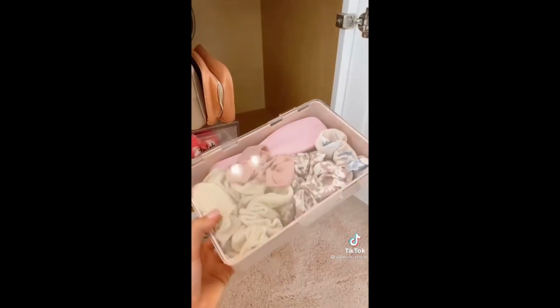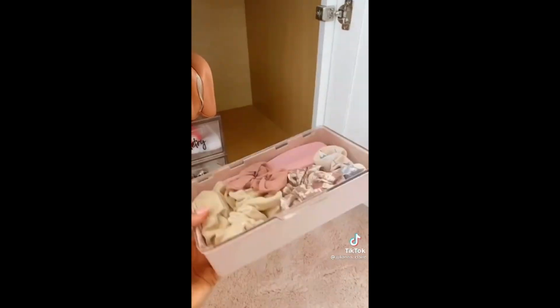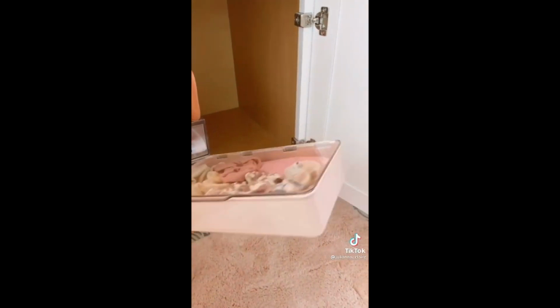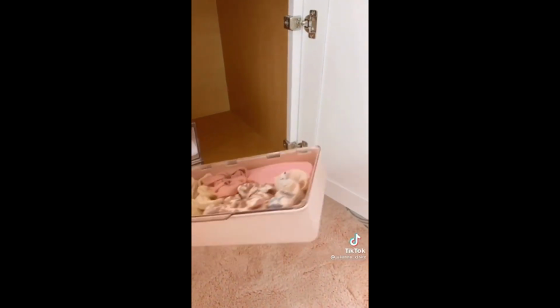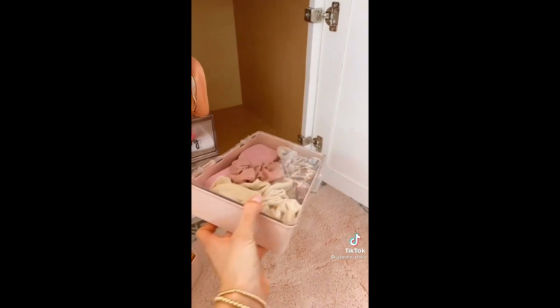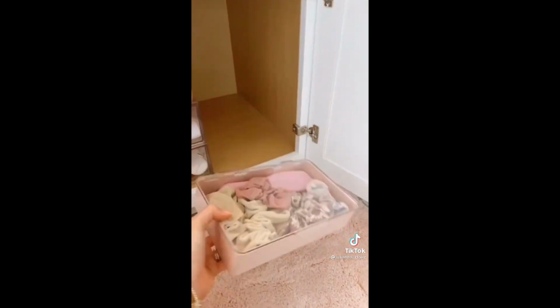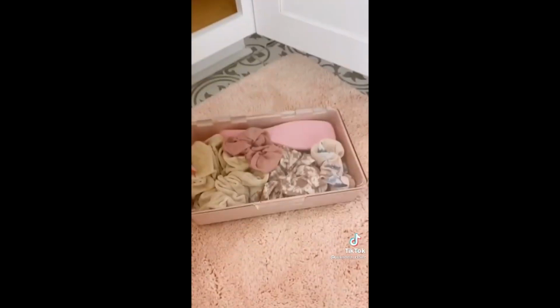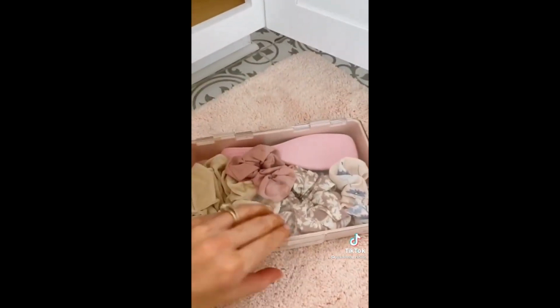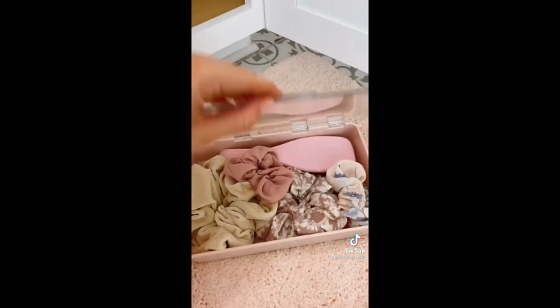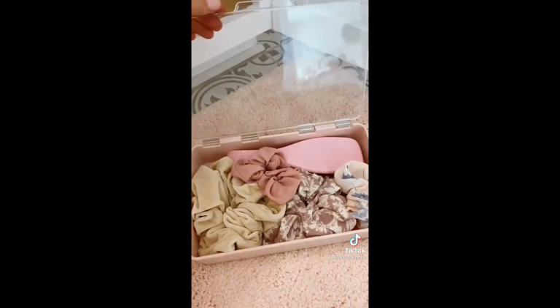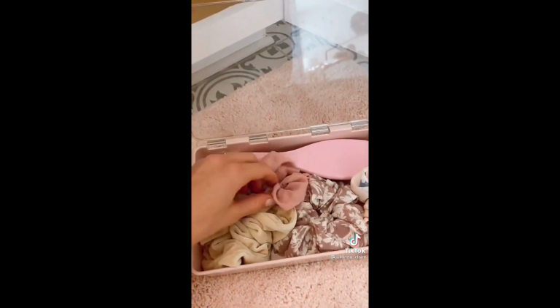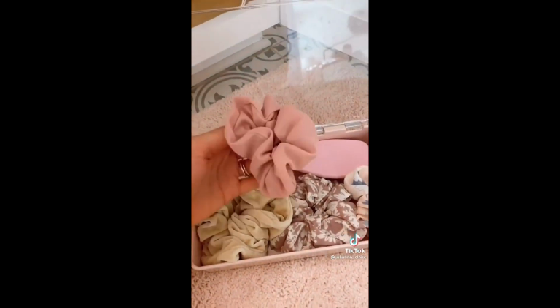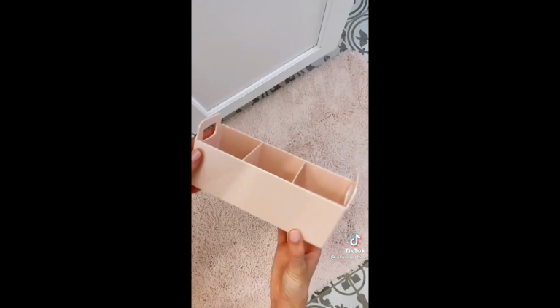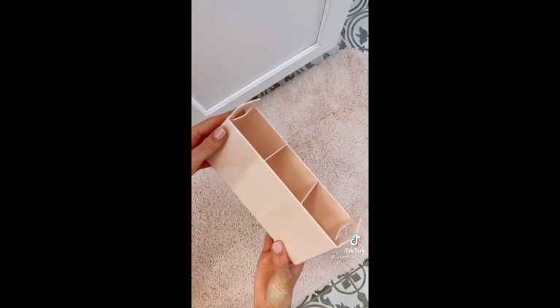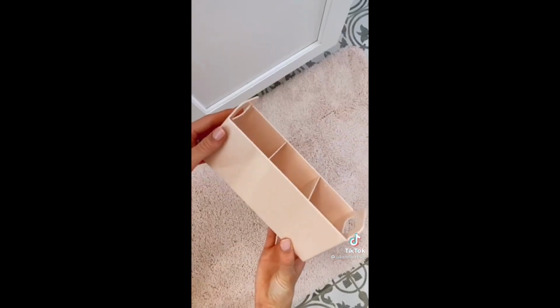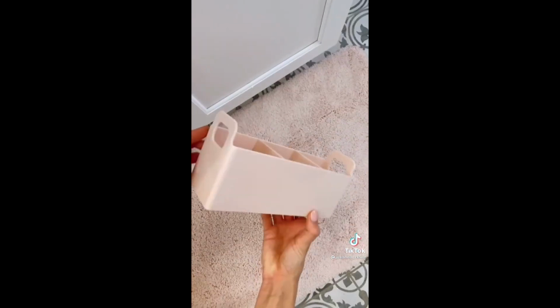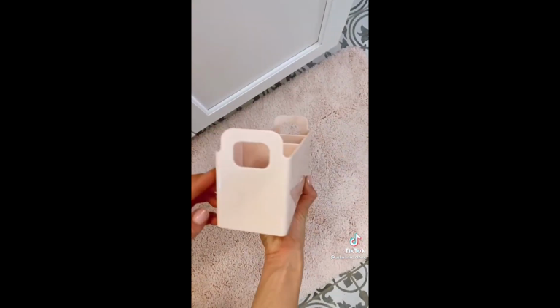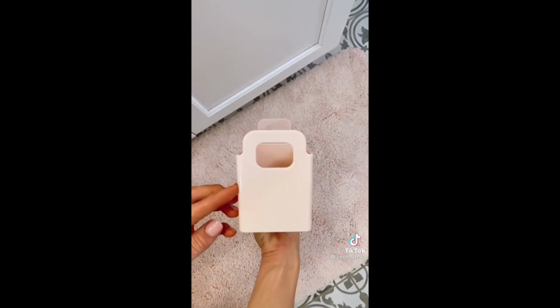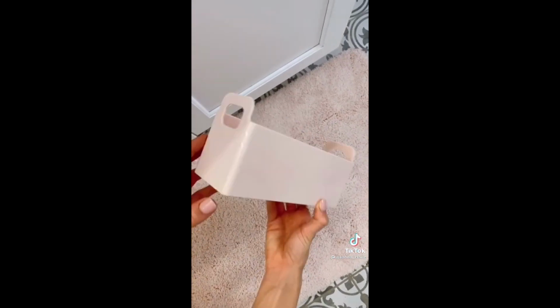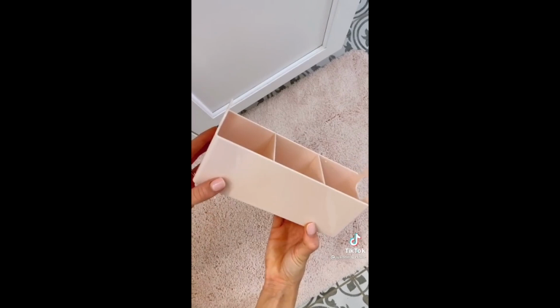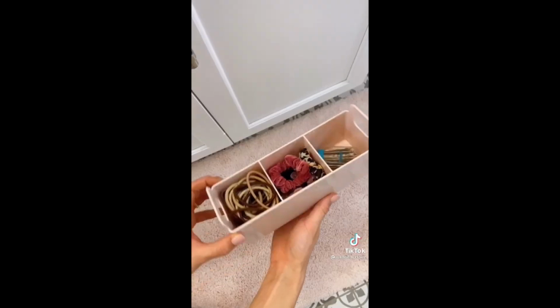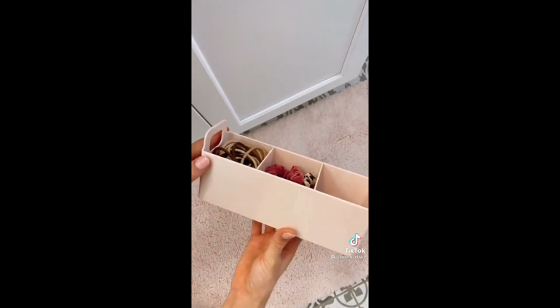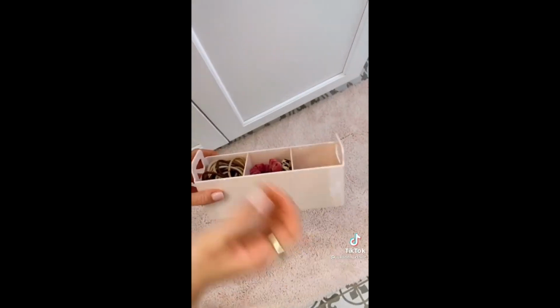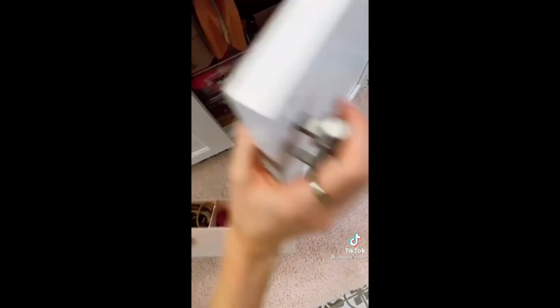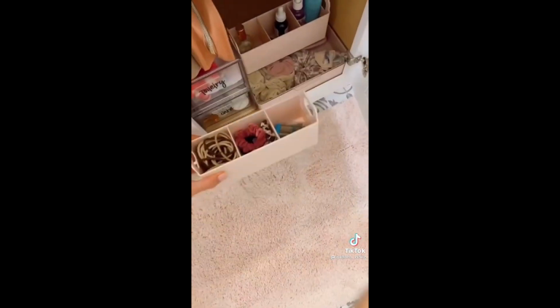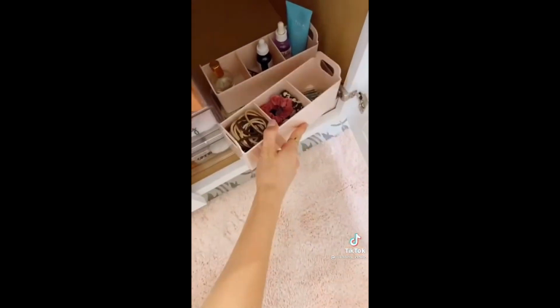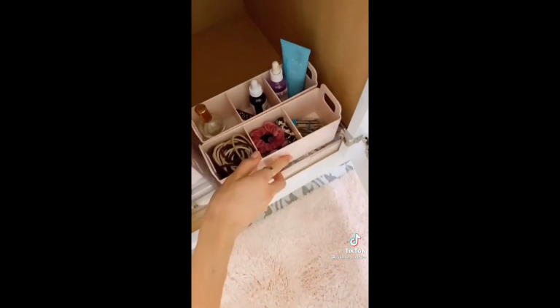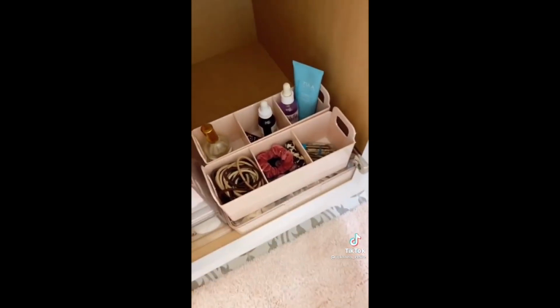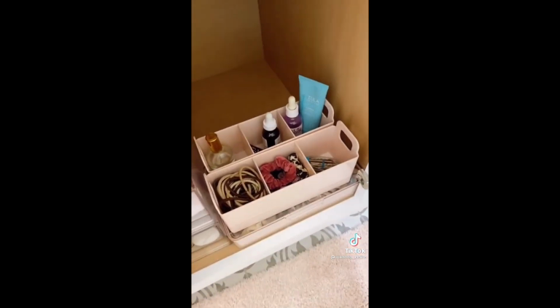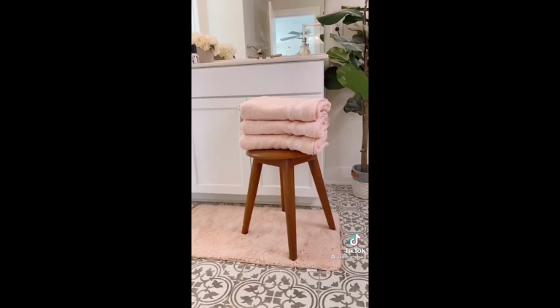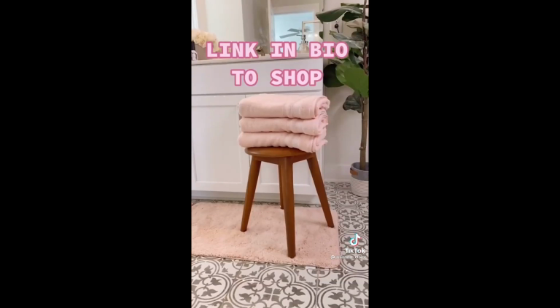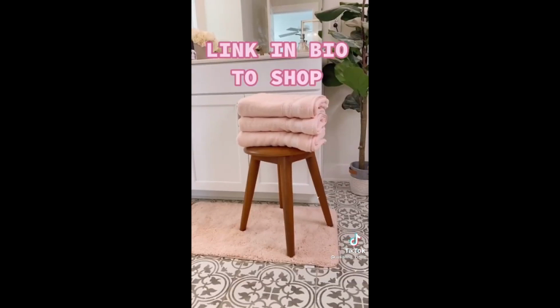This pink container is stackable and perfect for keeping small items organized. This organization bin helps keep my everyday essentials like hair ties and bobby pins easily separated and accessible. Link in bio to shop all these products.